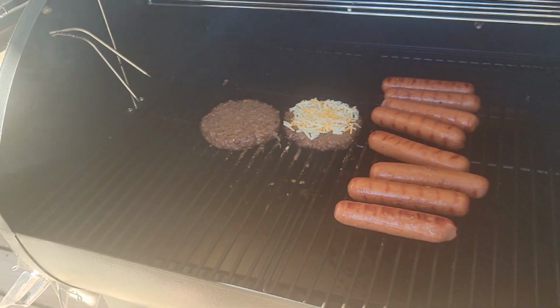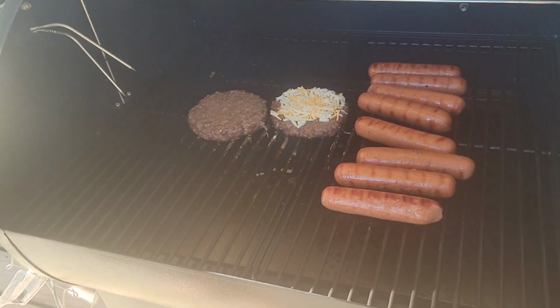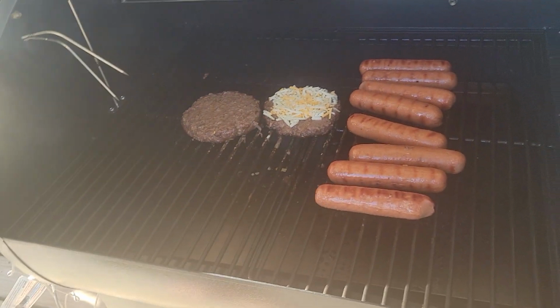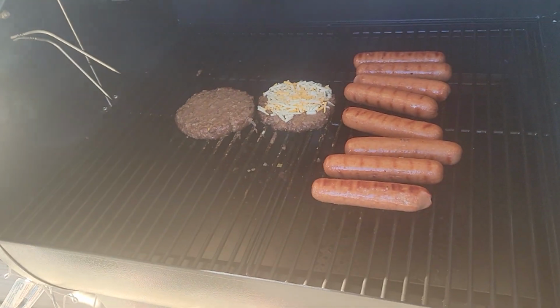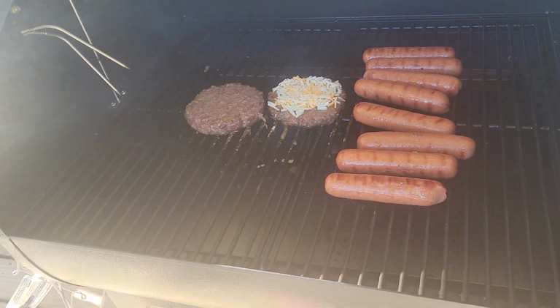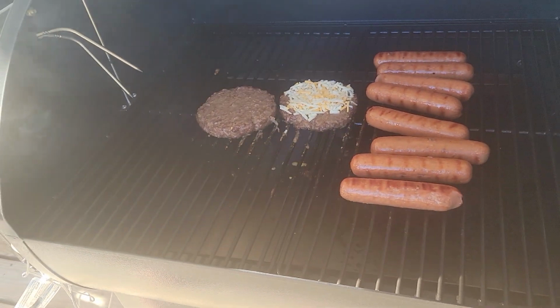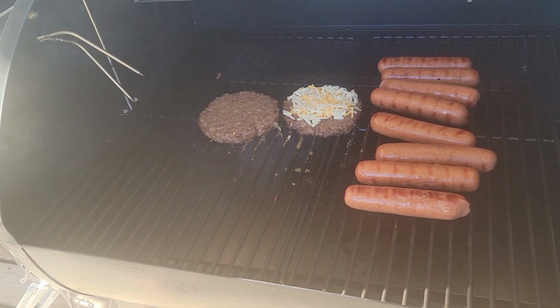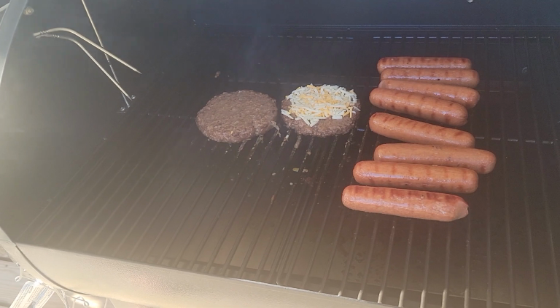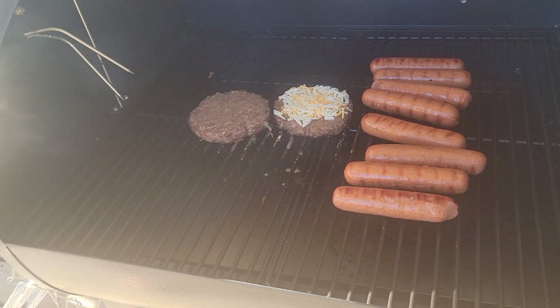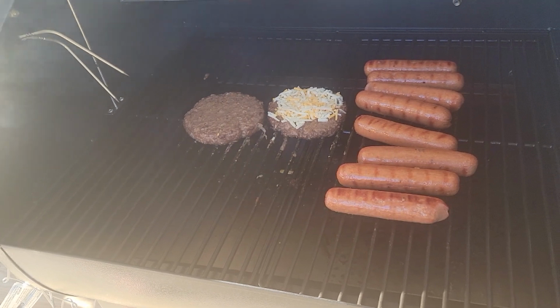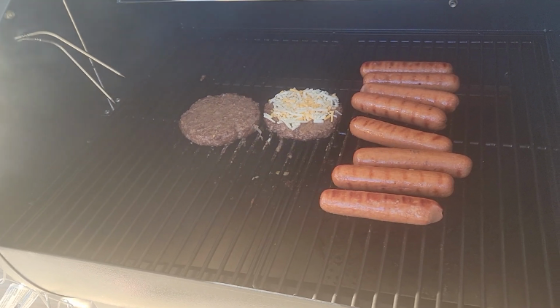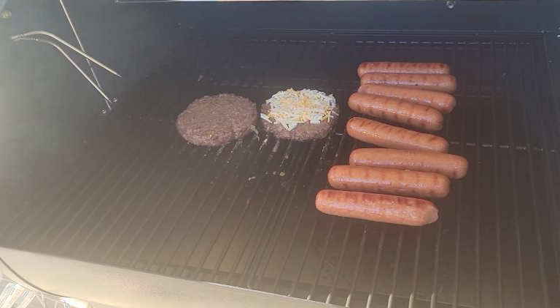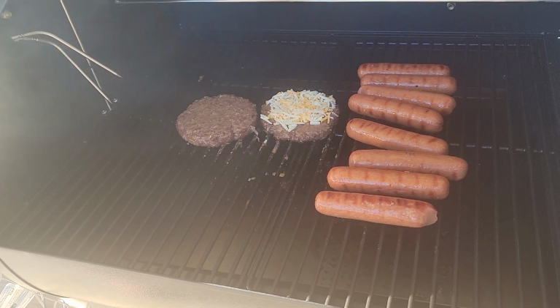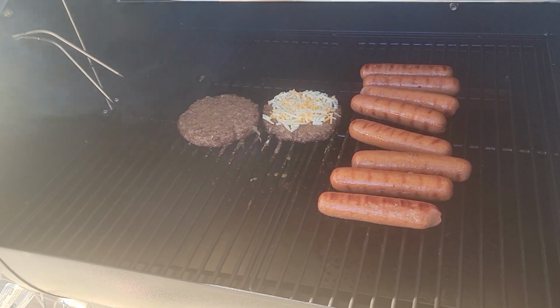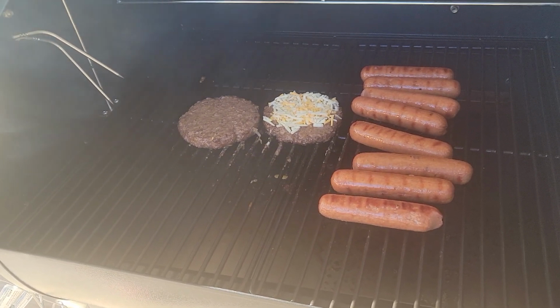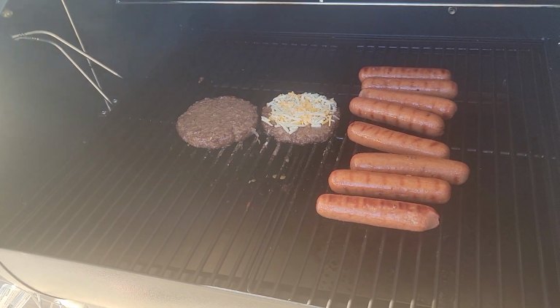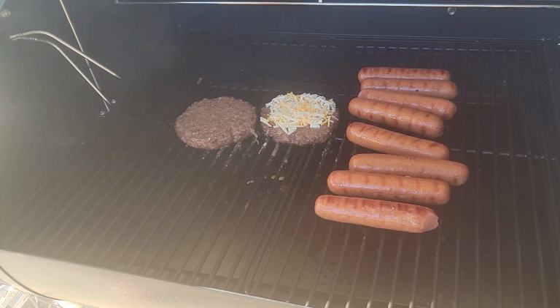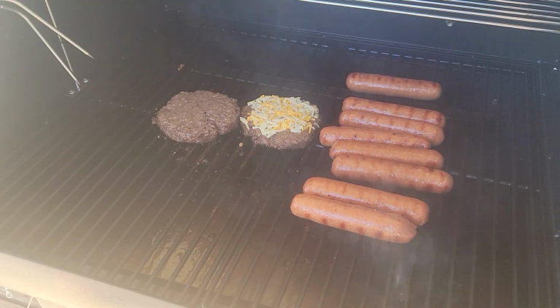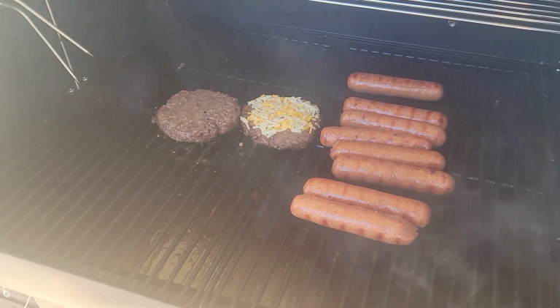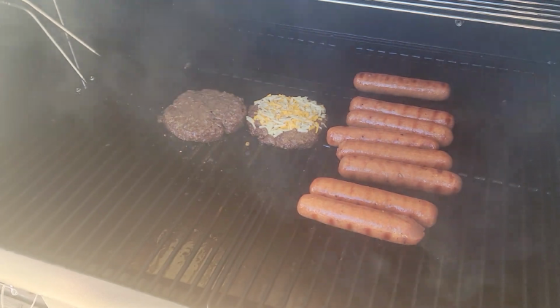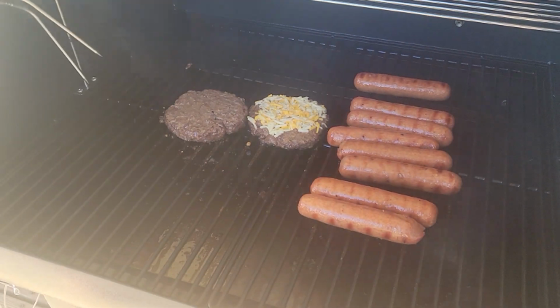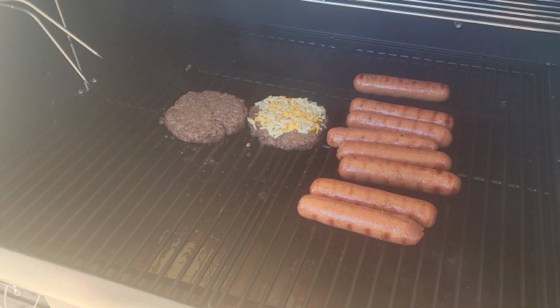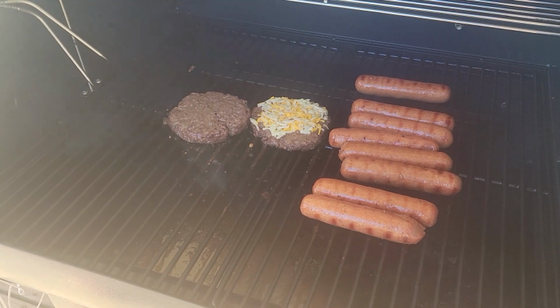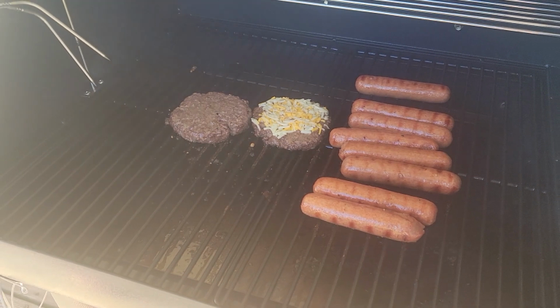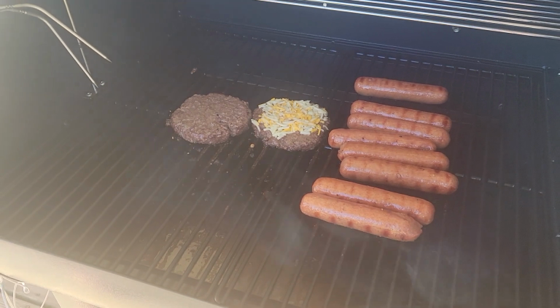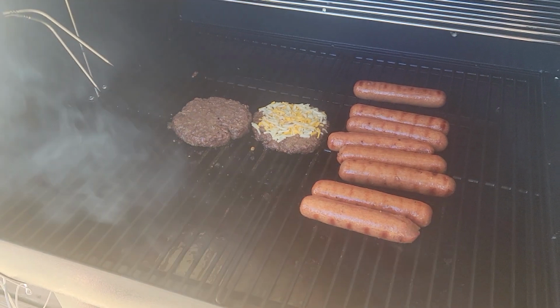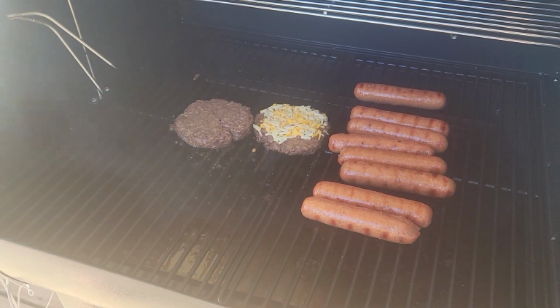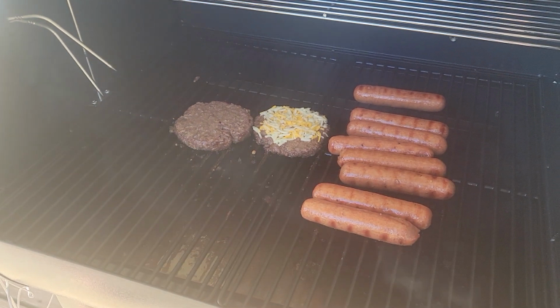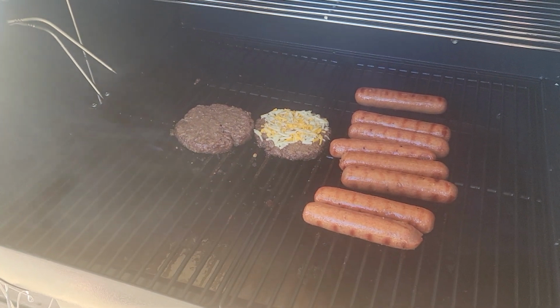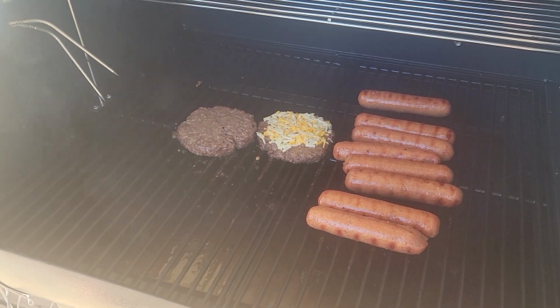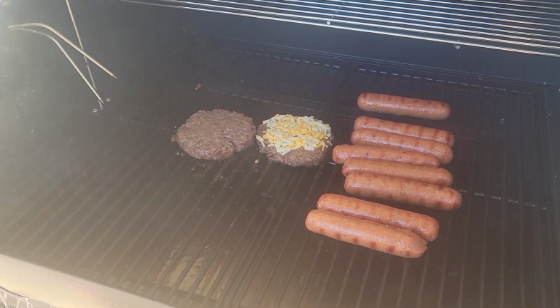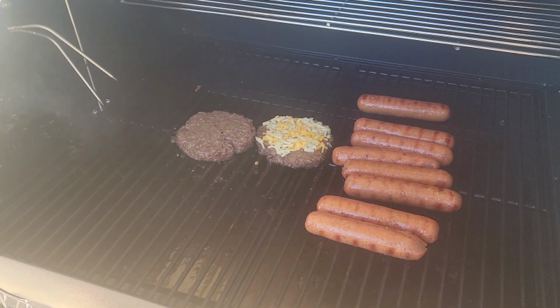The stuff is looking pretty good and the hamburgers aren't shrinking too much — that's really good. That looks like it's done, so we'll hust it off the grill and bring it inside and make it into dinner.